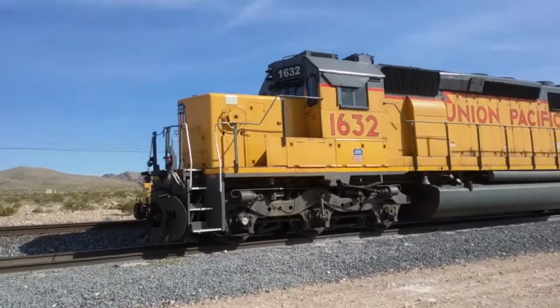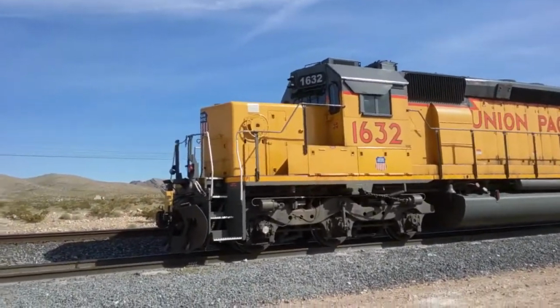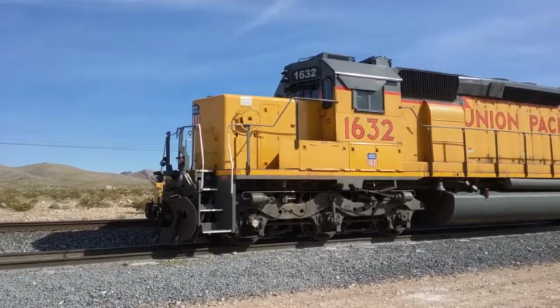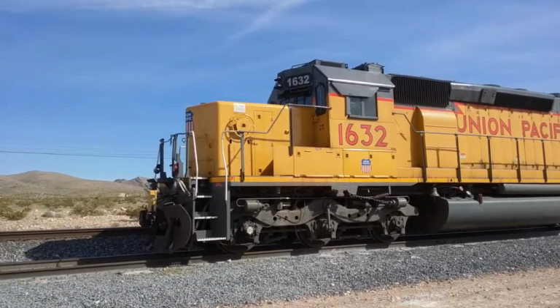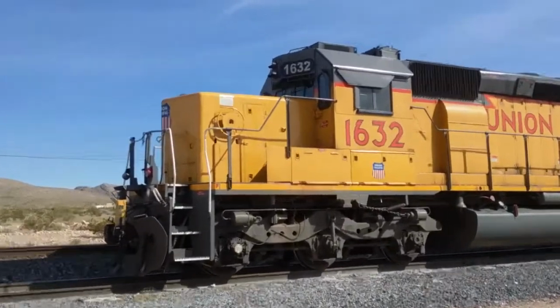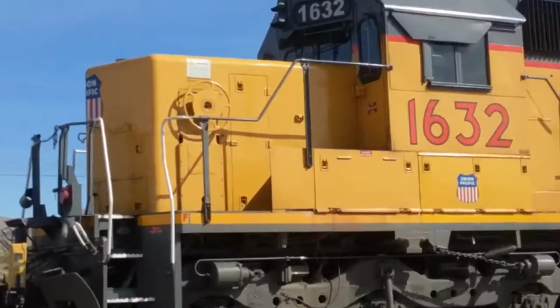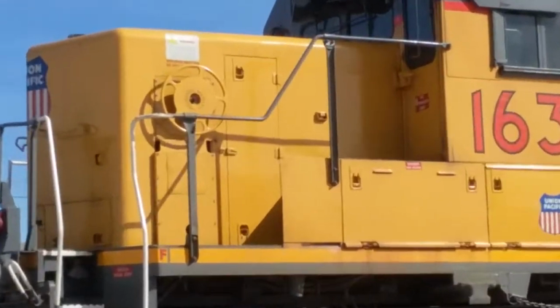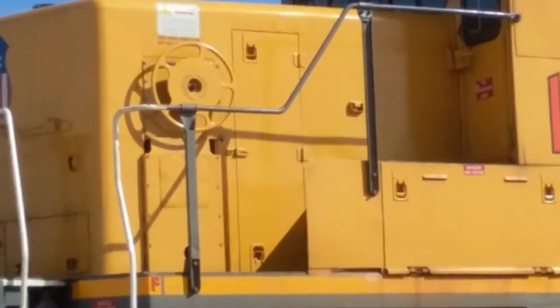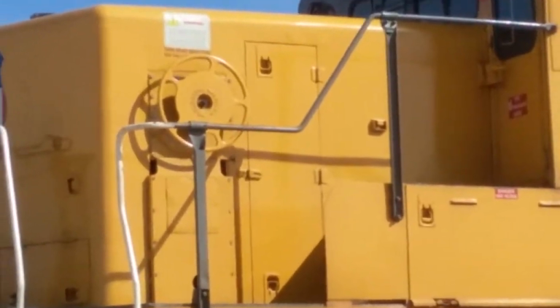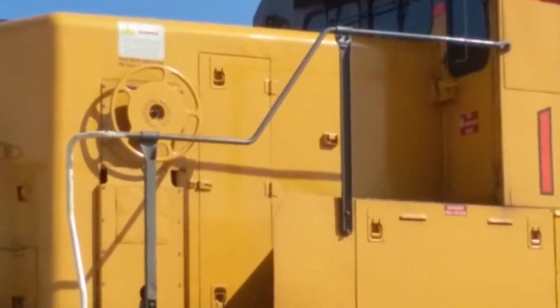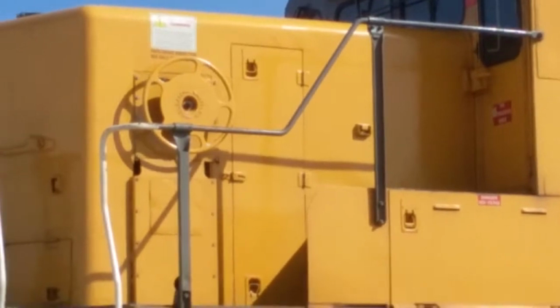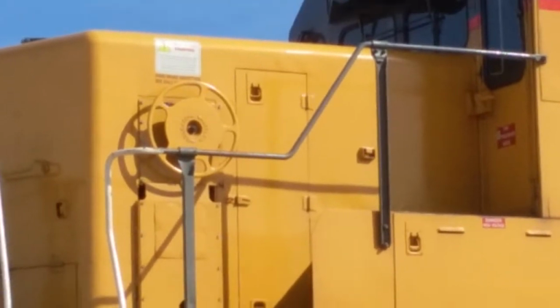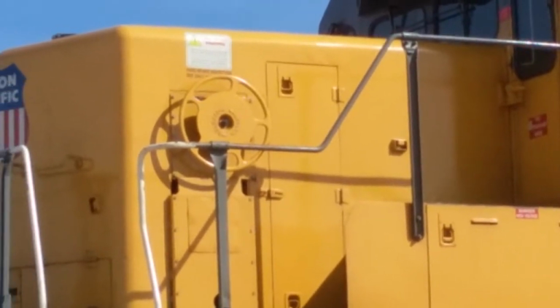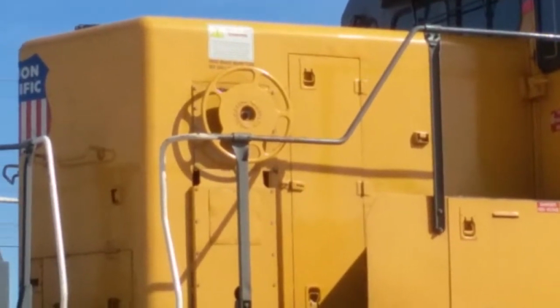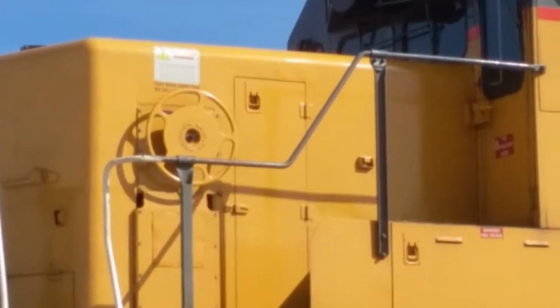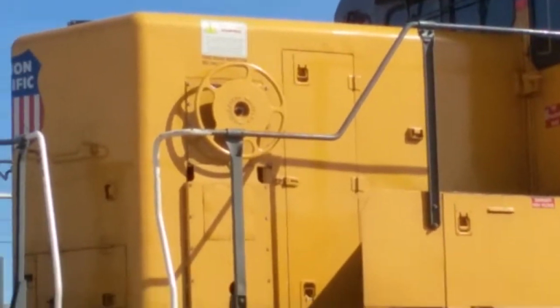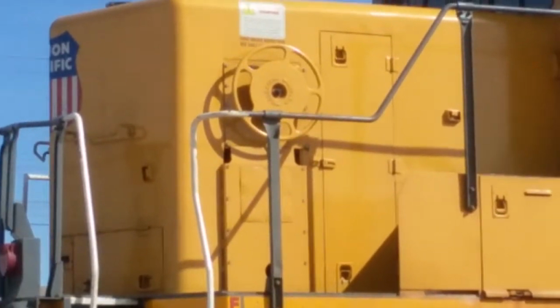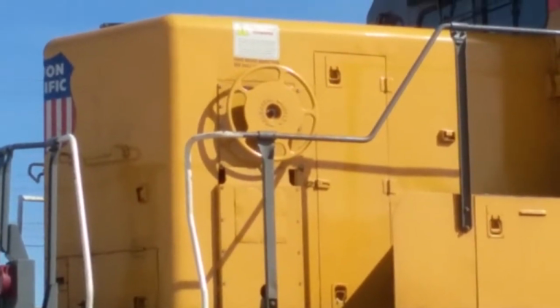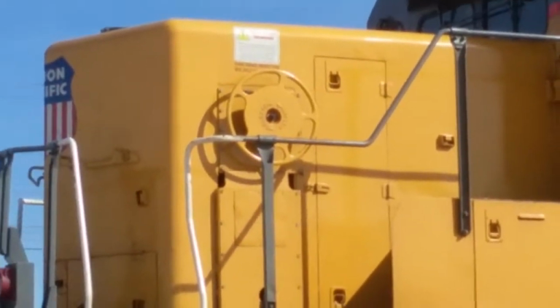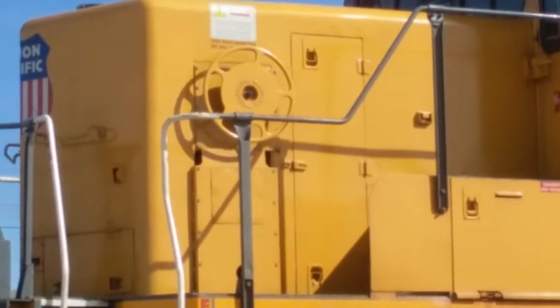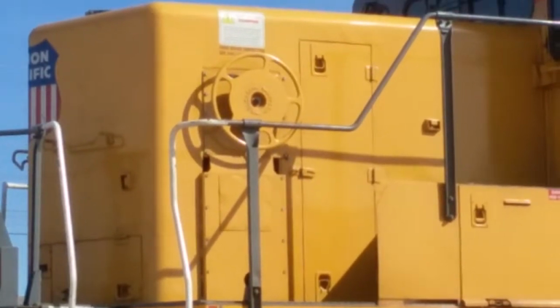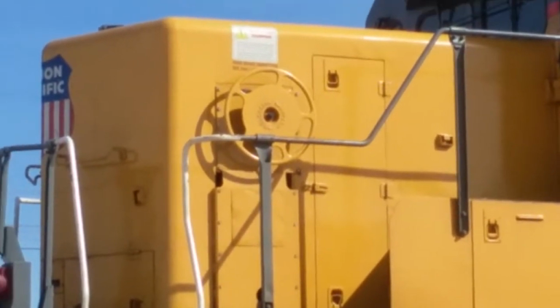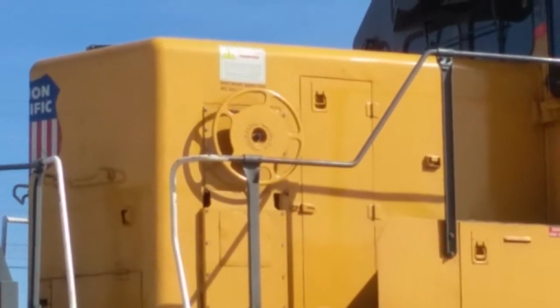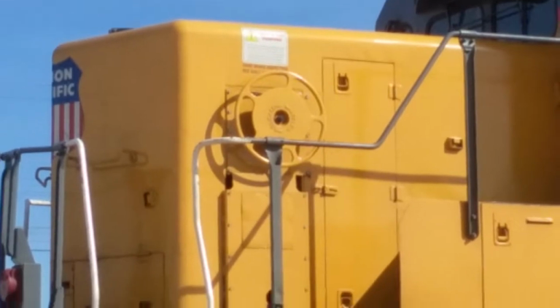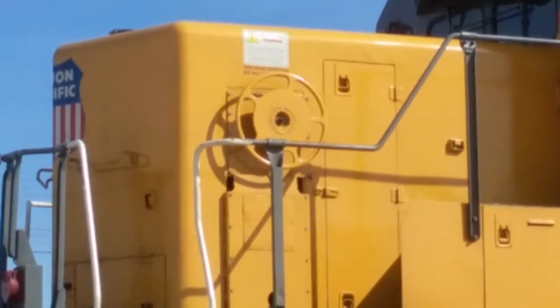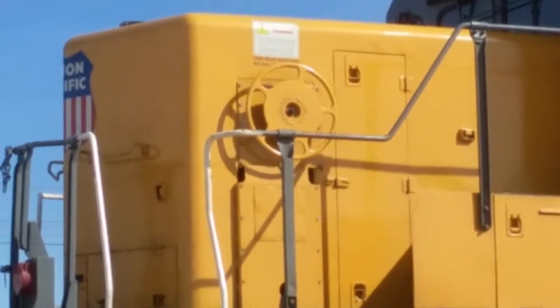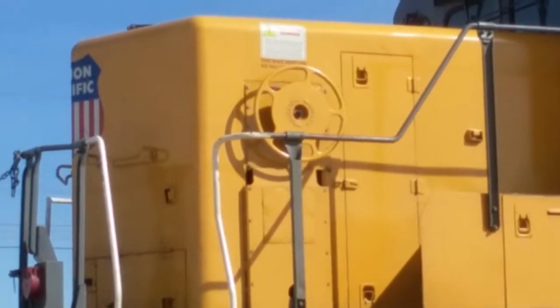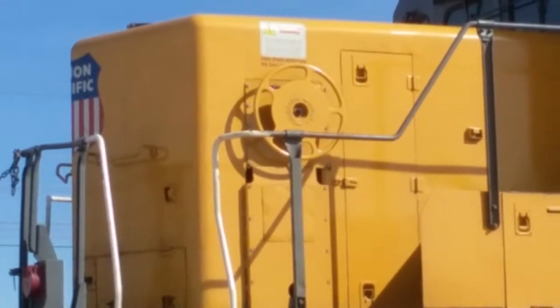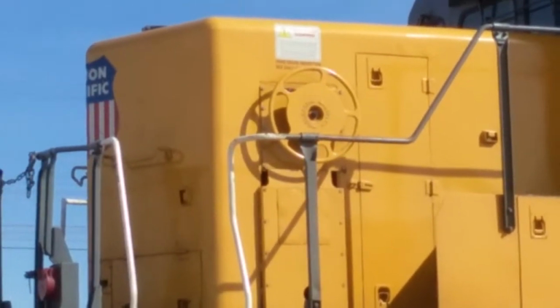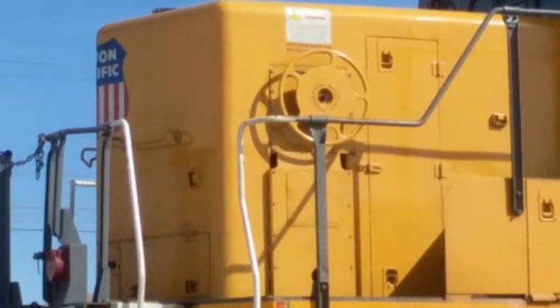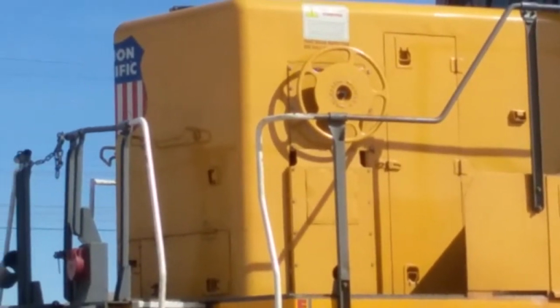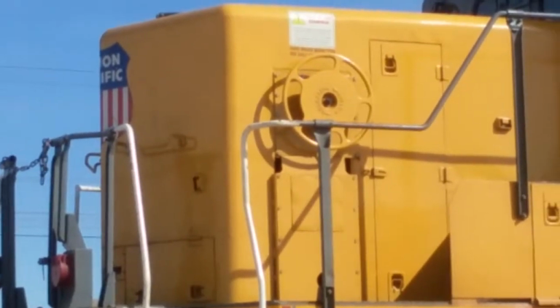That wheel right there on the long nose is for locking the emergency brakes.